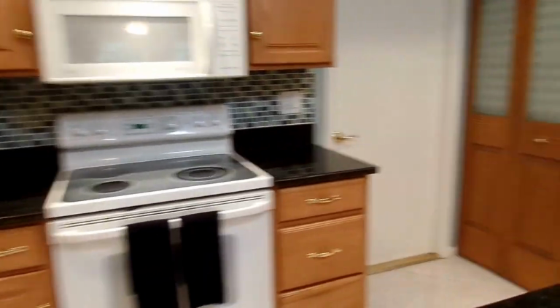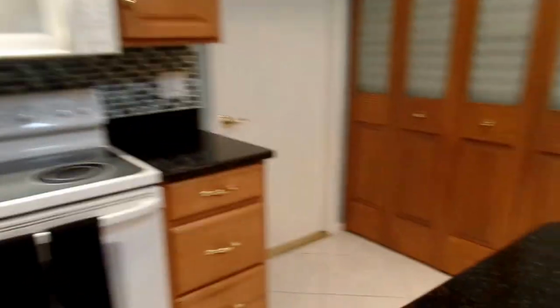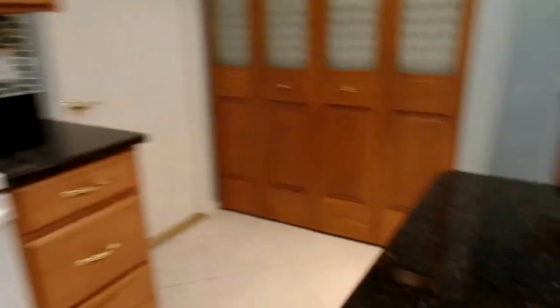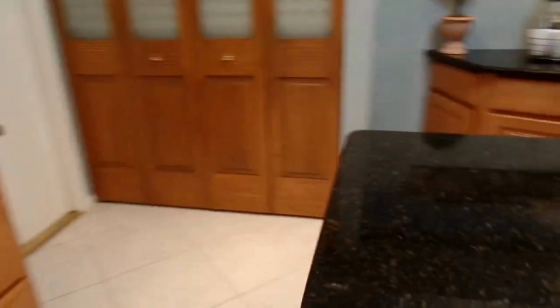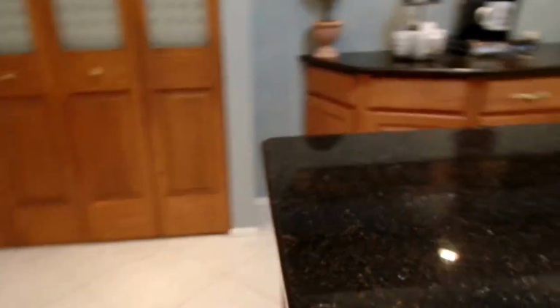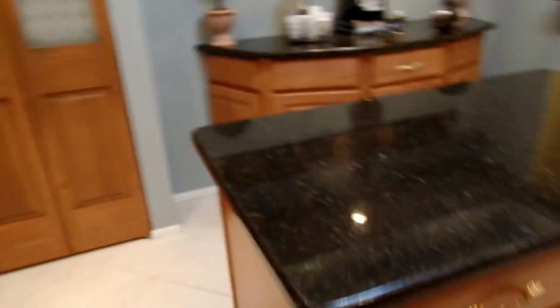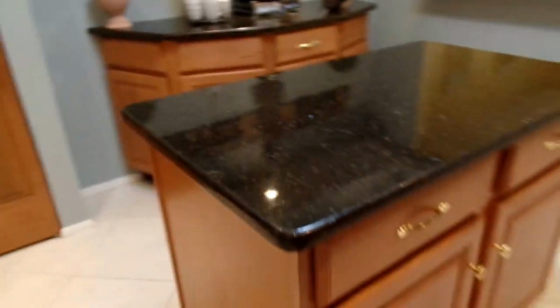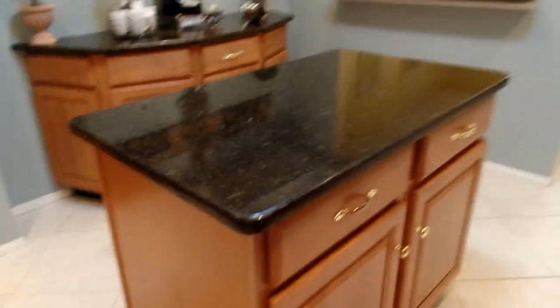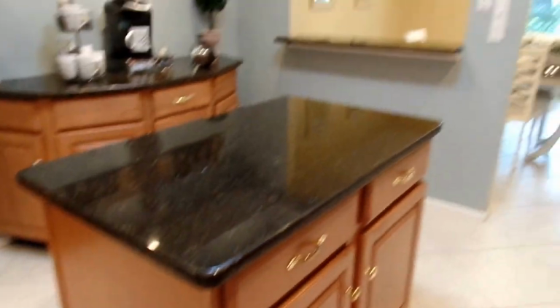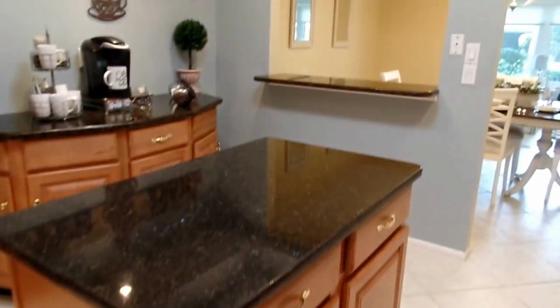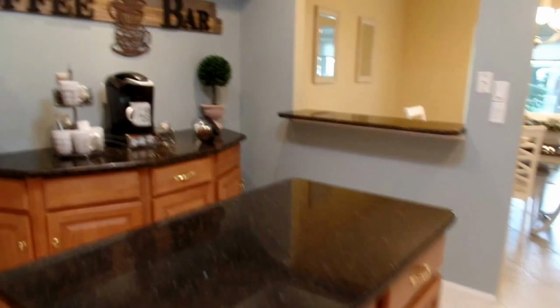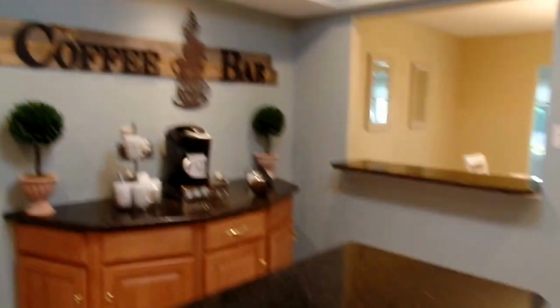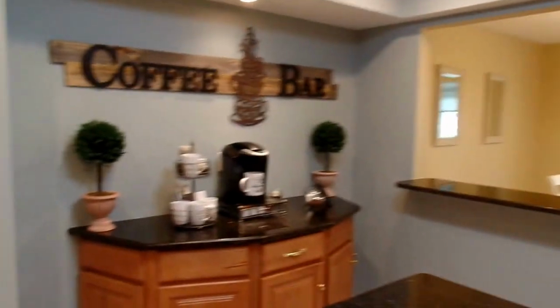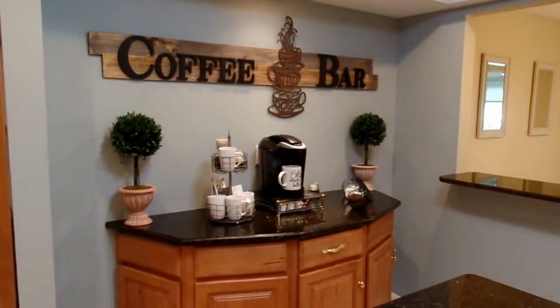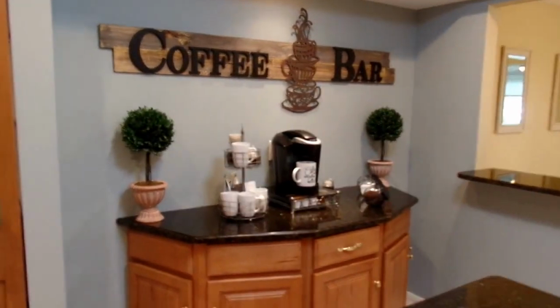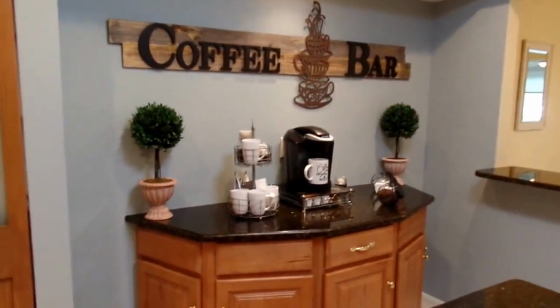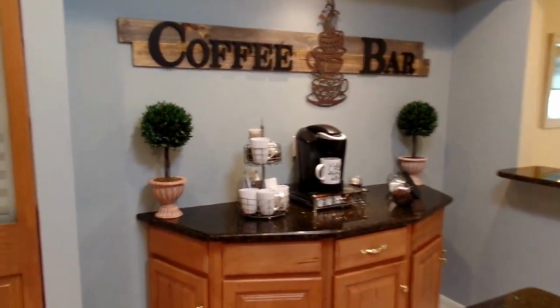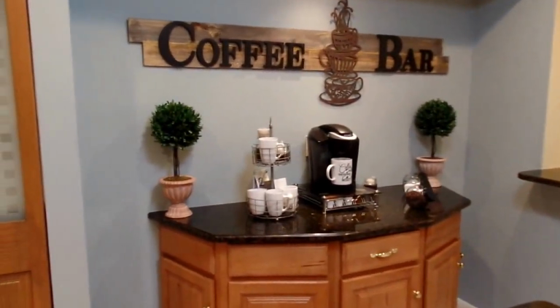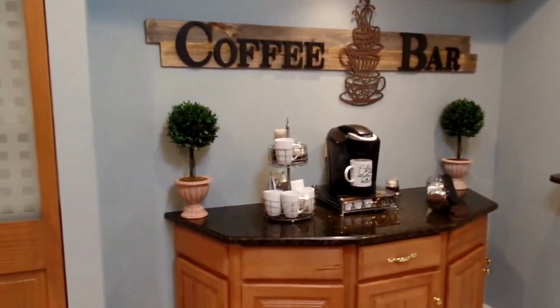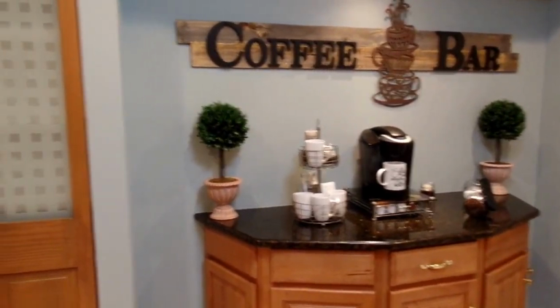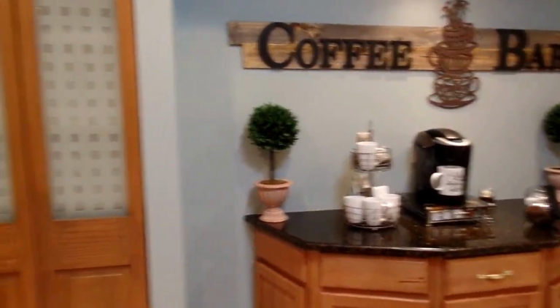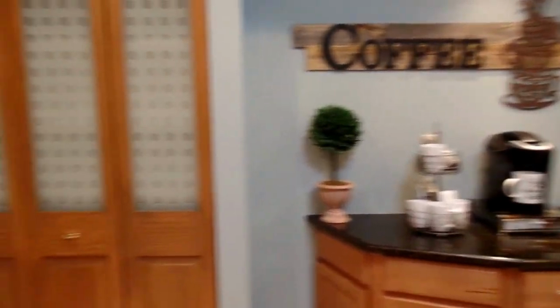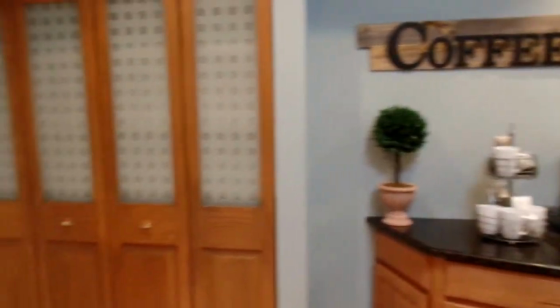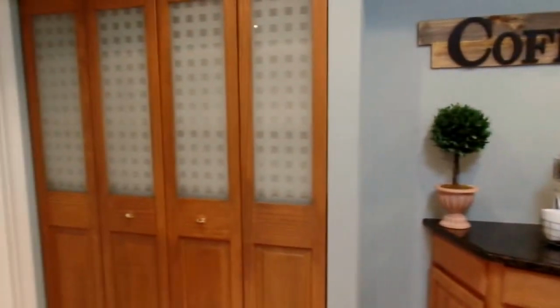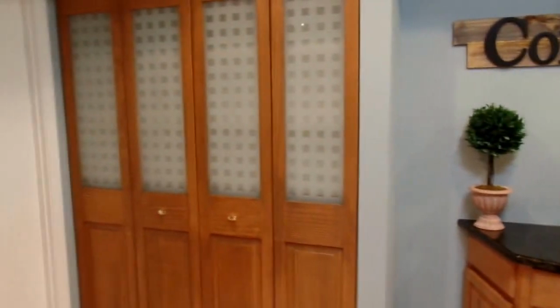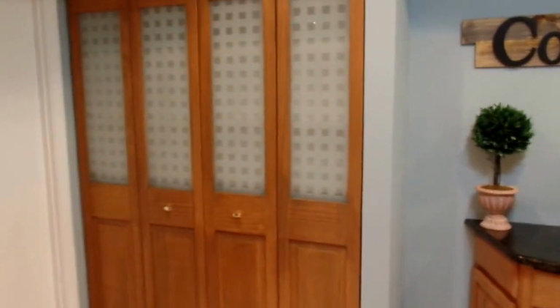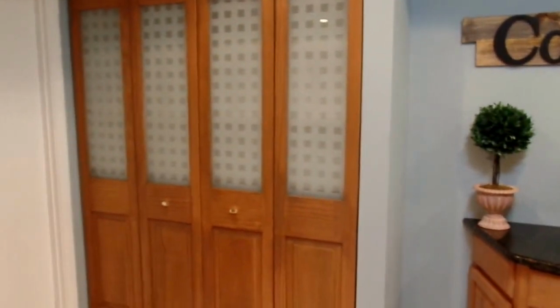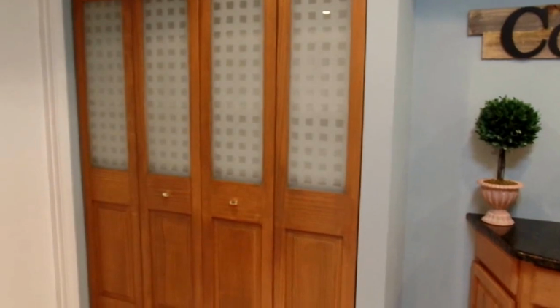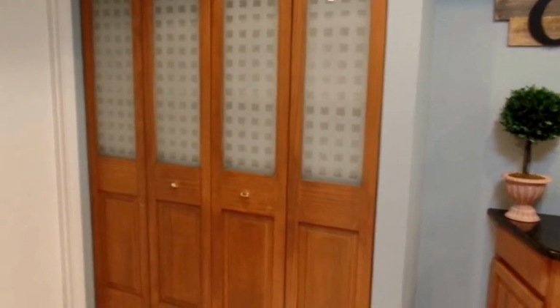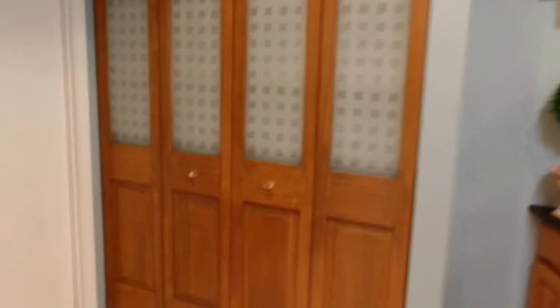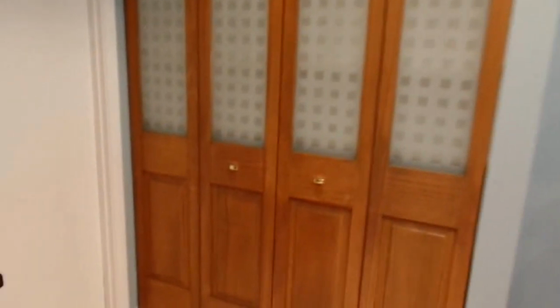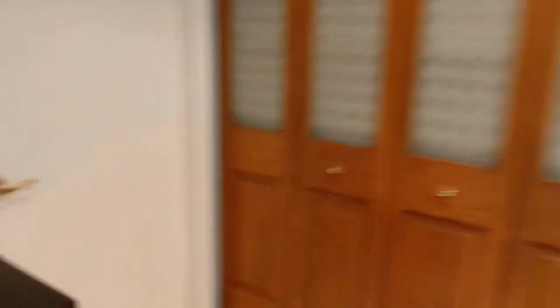It has an island to prepare food, a breakfast bar, and a cute coffee bar. There are also custom pantry doors.